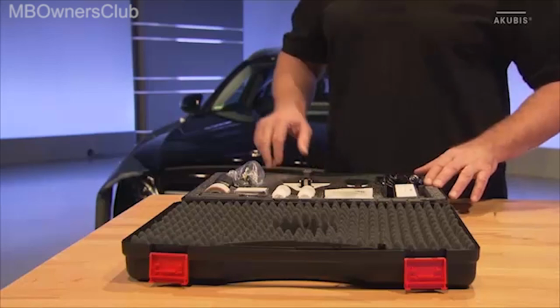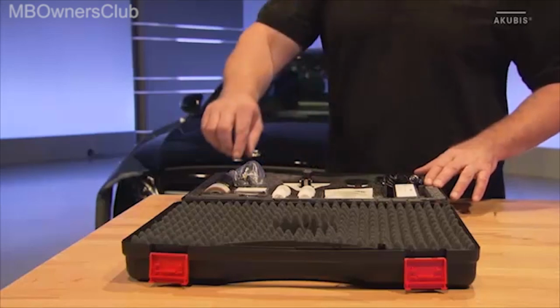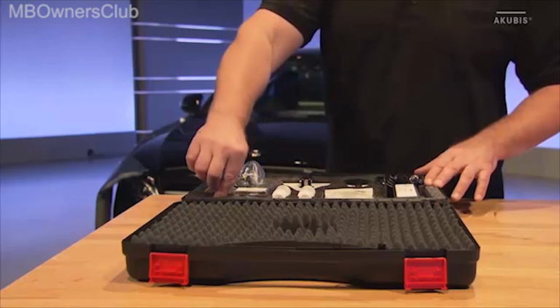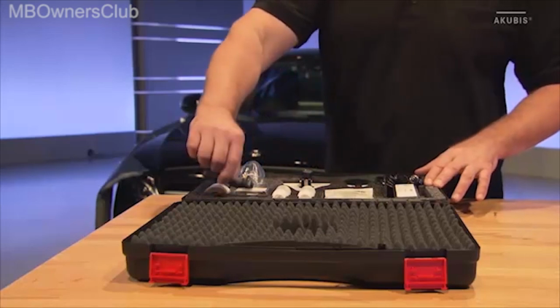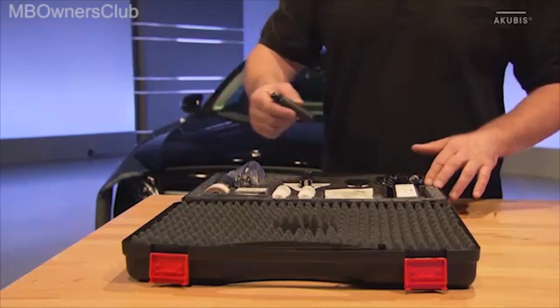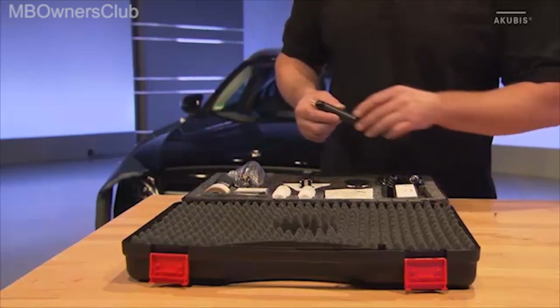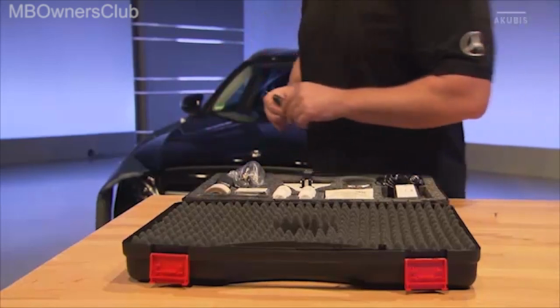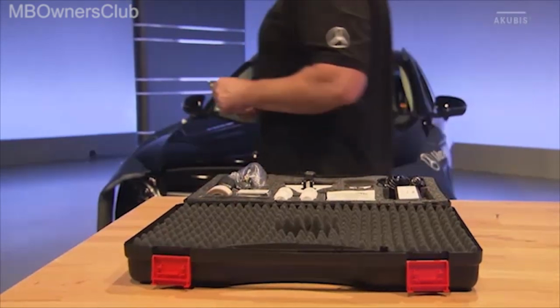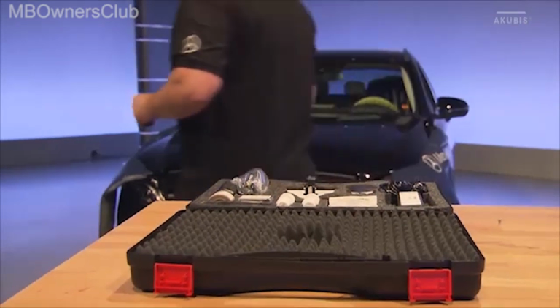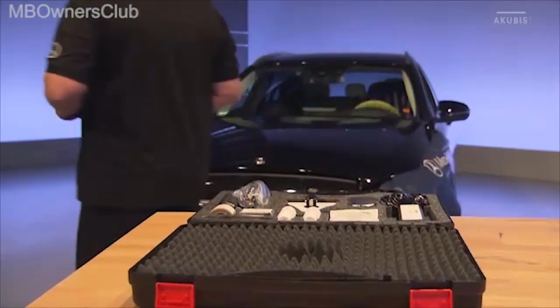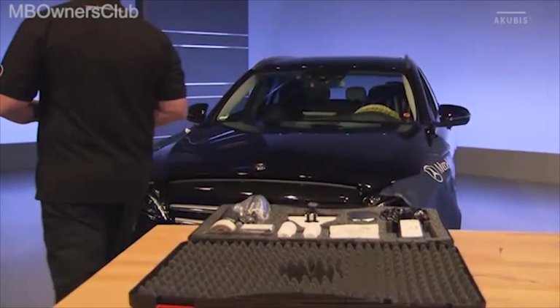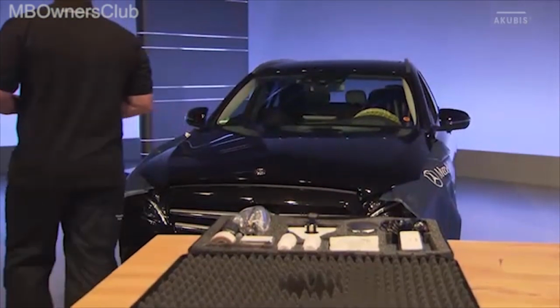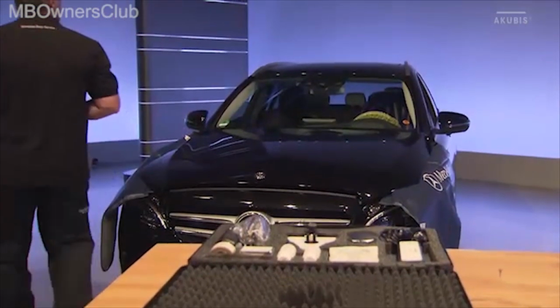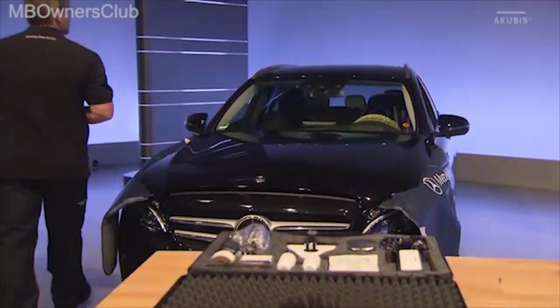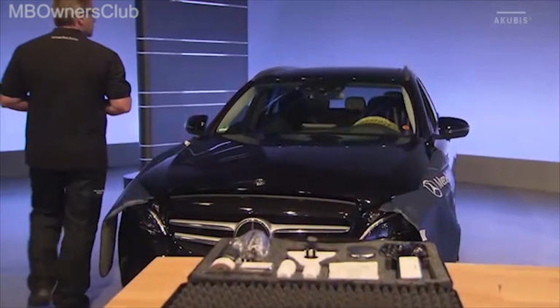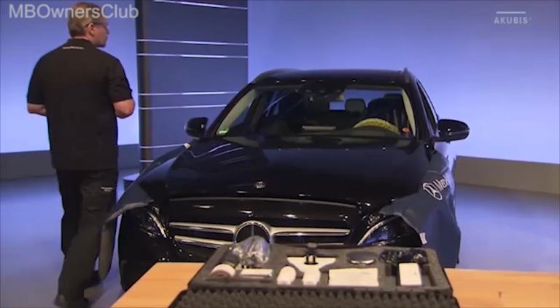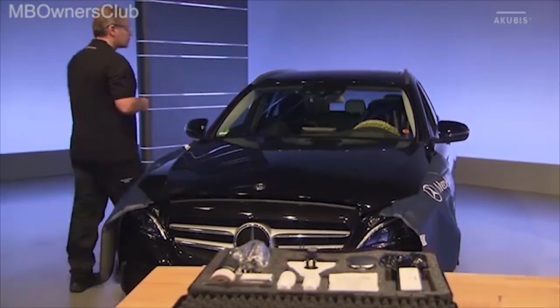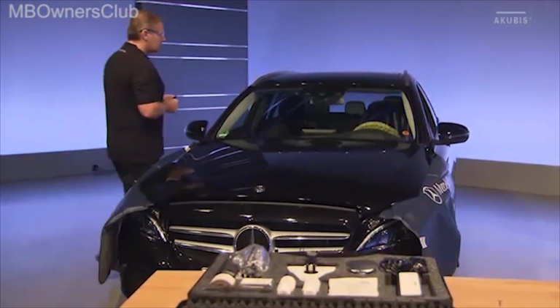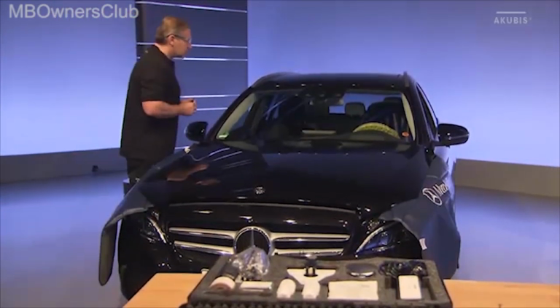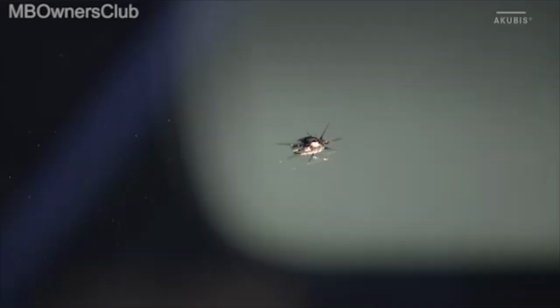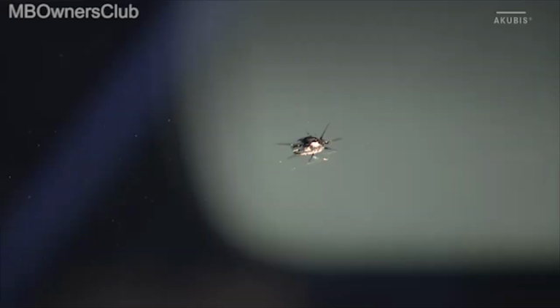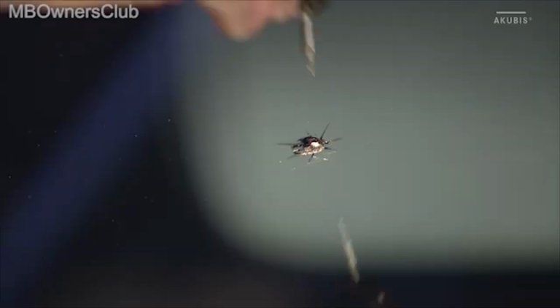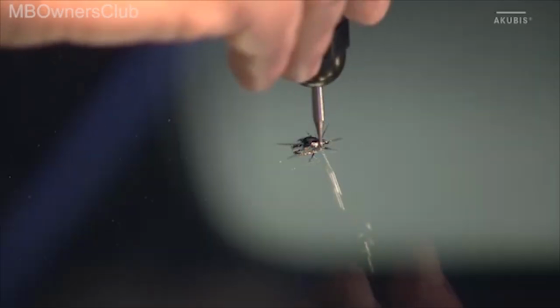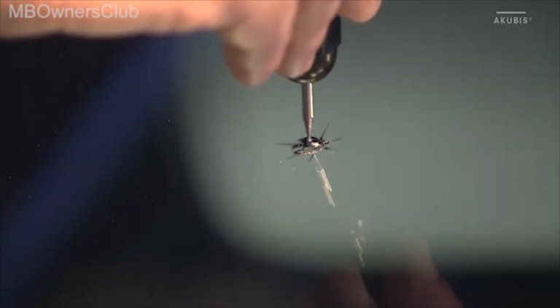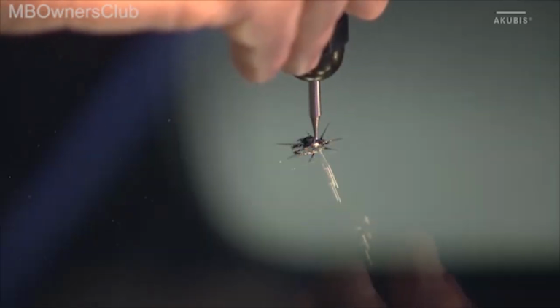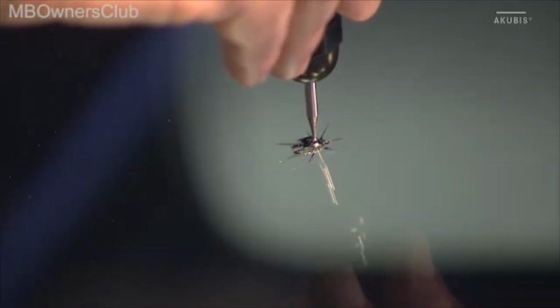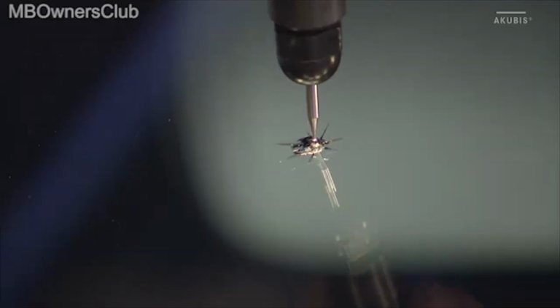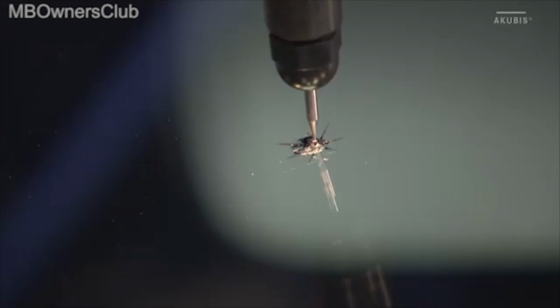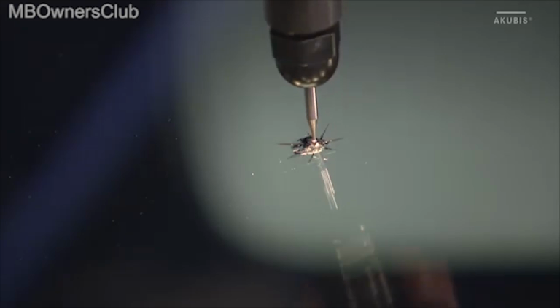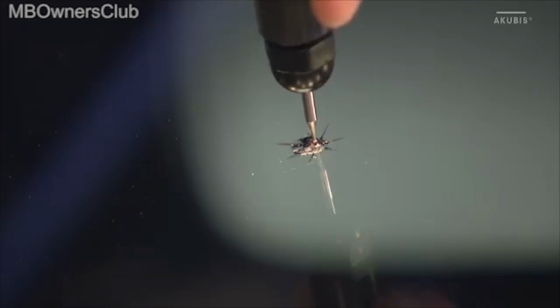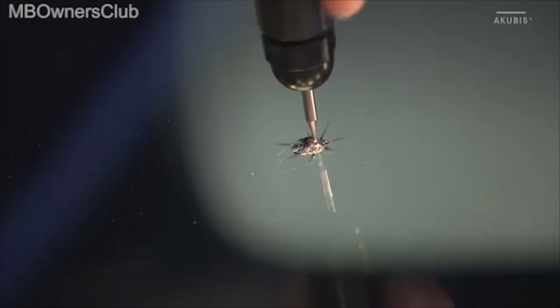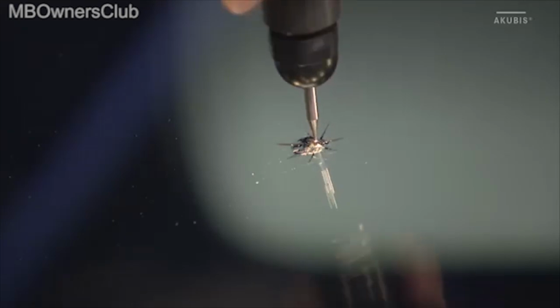Begin the work with the stone chip opener. Use this to carefully remove the glass splinters from the impact crater. Ensure that you do not unnecessarily enlarge the damaged area.